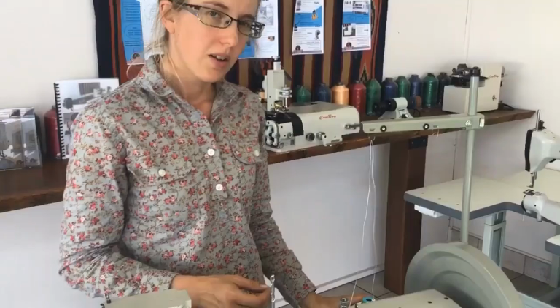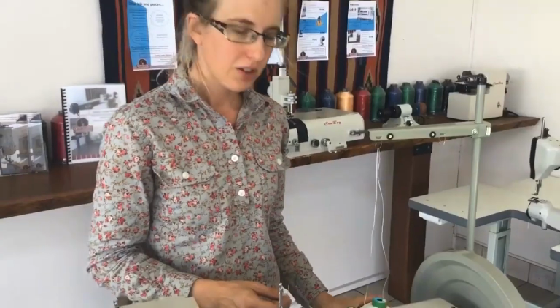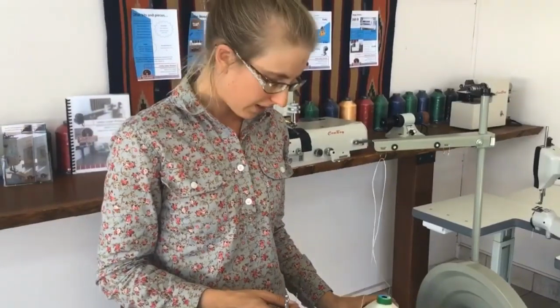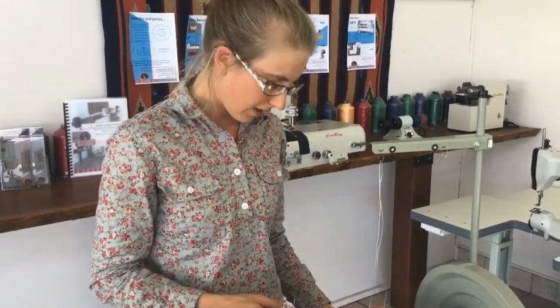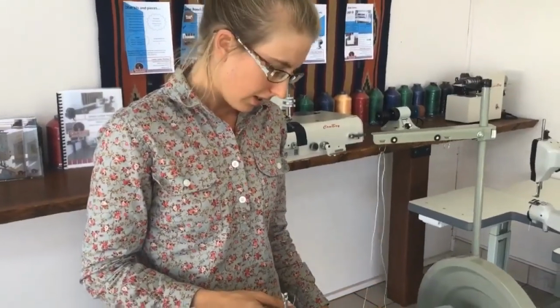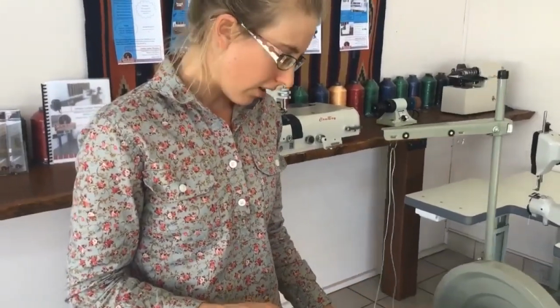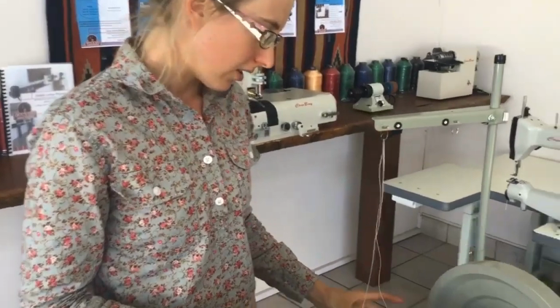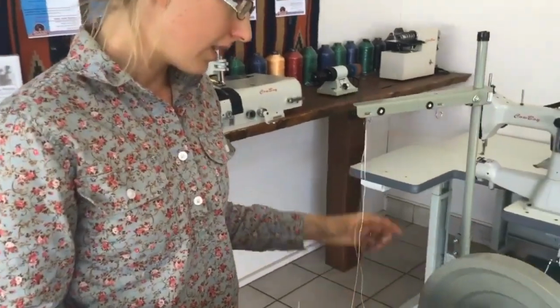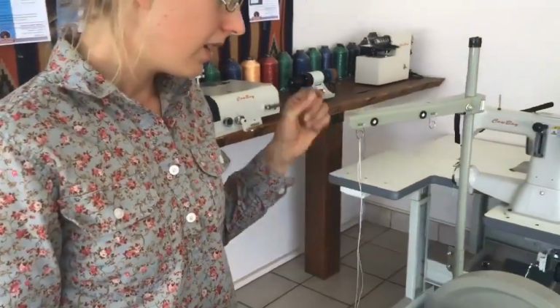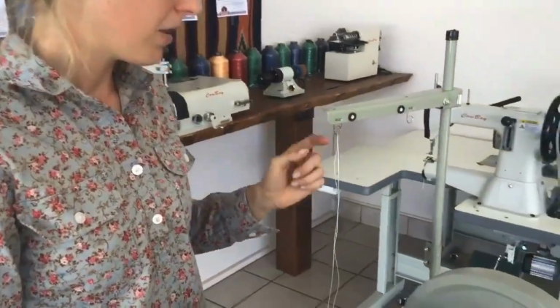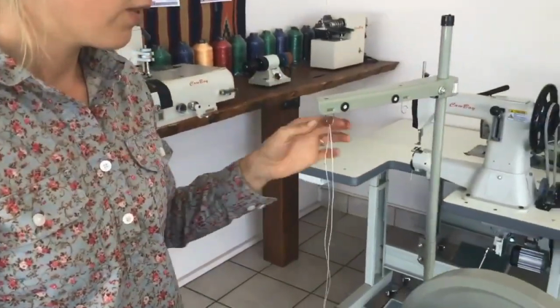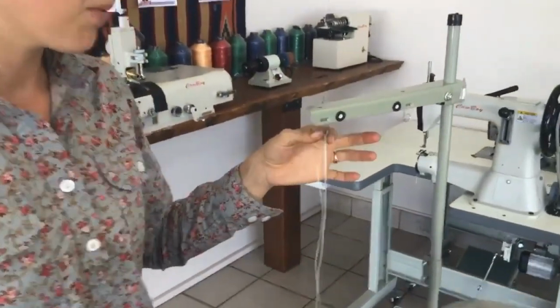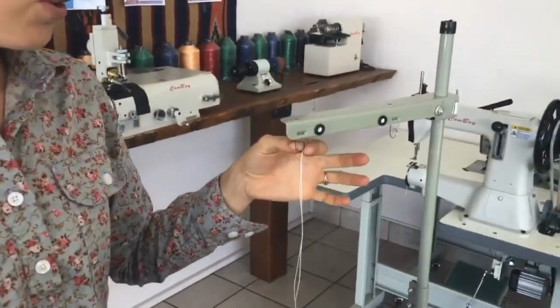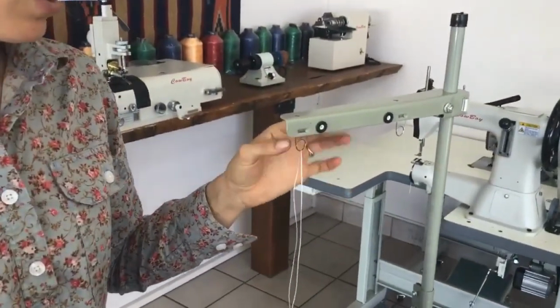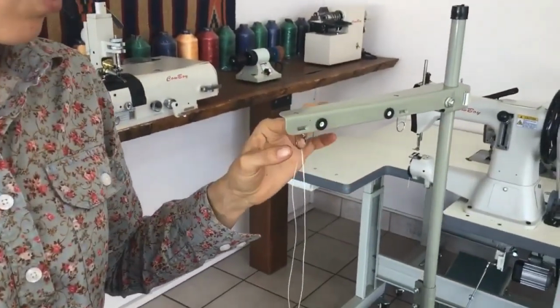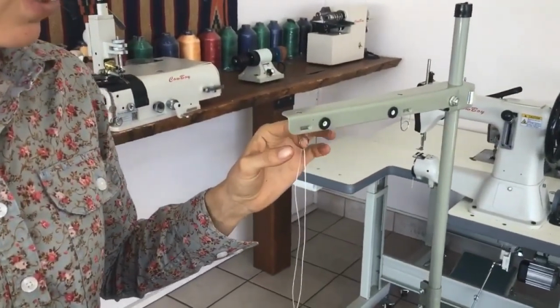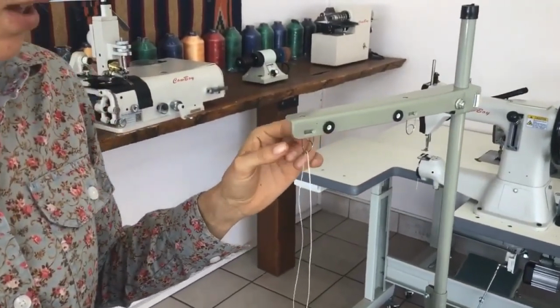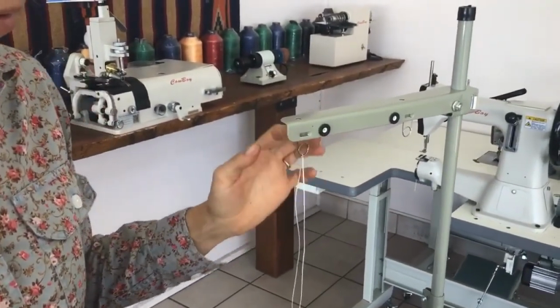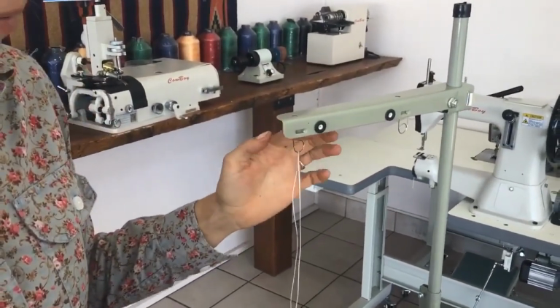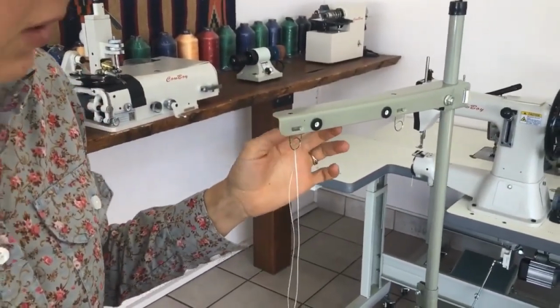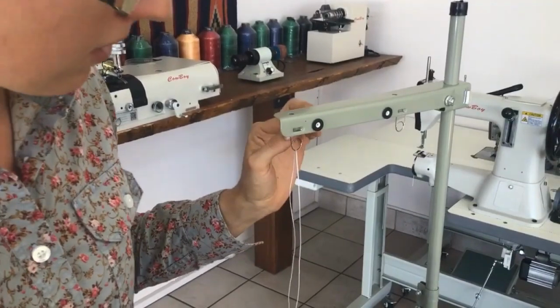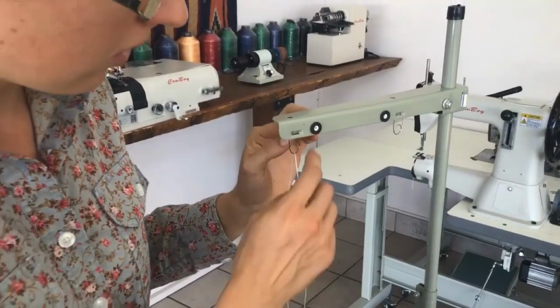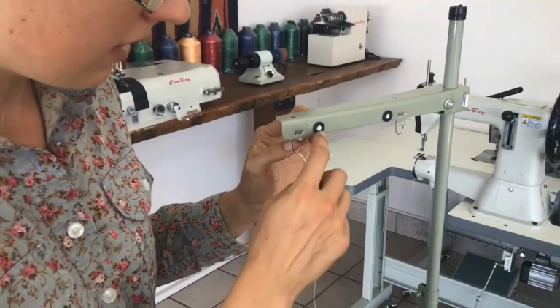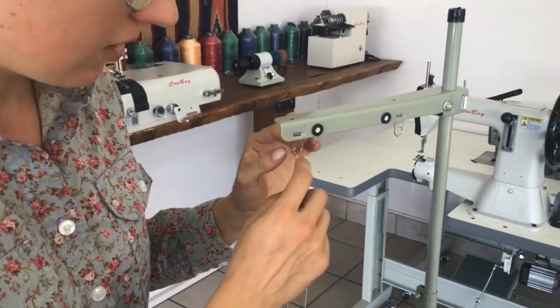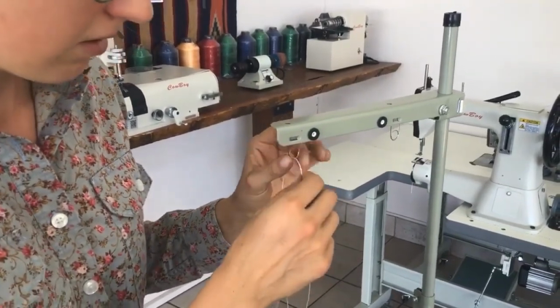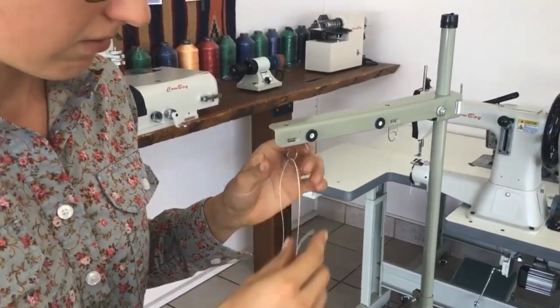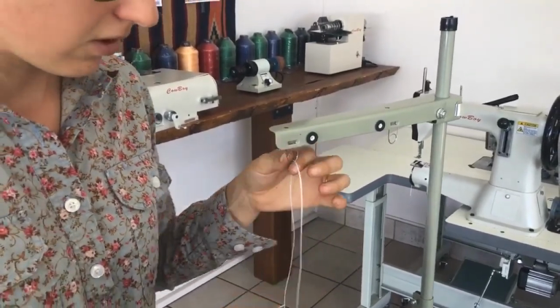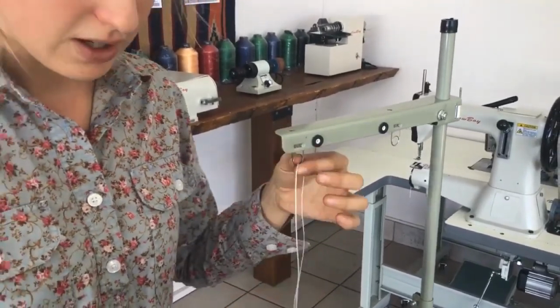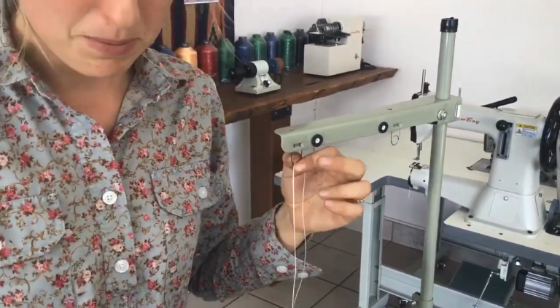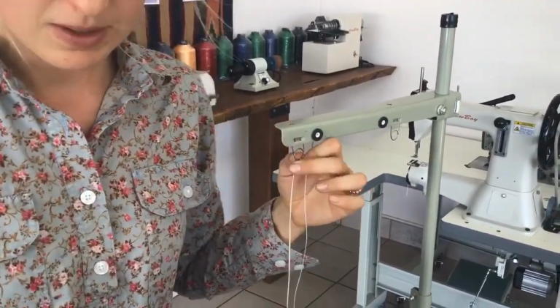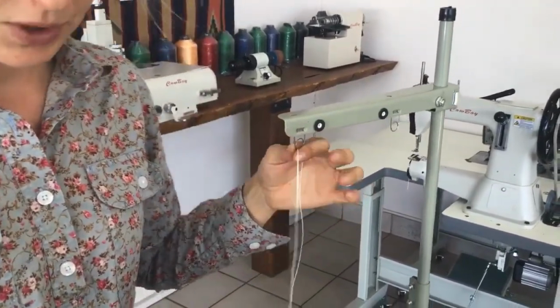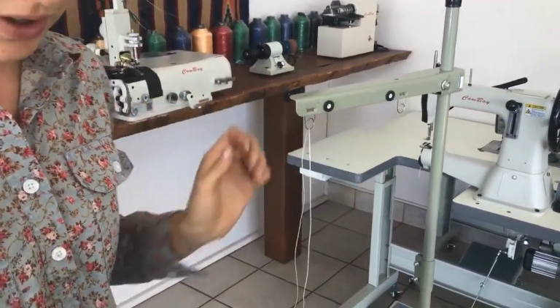Have your thread sitting on the thread stand and bring the thread up through the little guide here. Some of them just have a hole like this — just as long as it comes up and it's secured there.